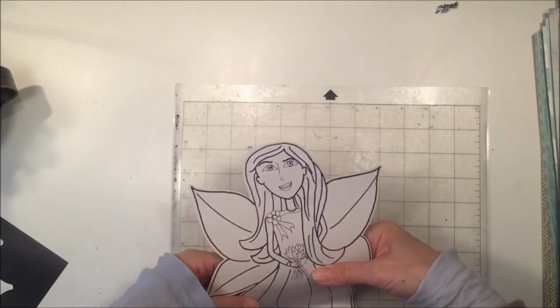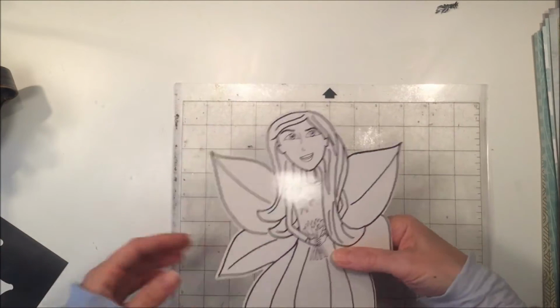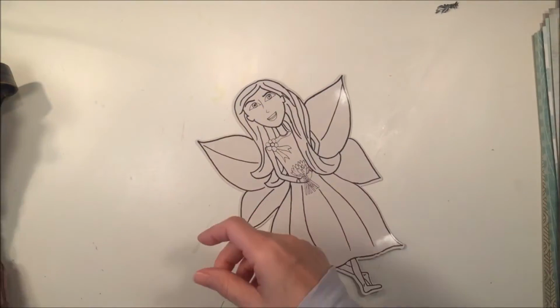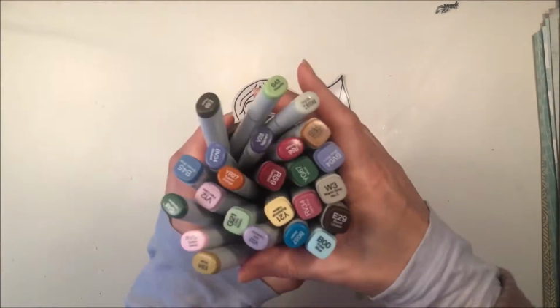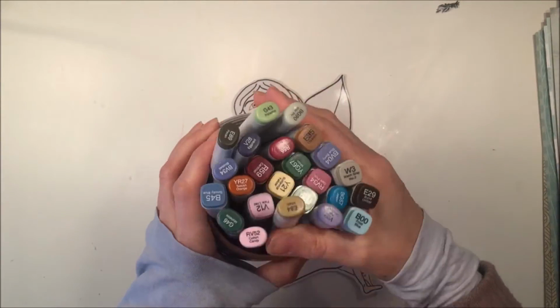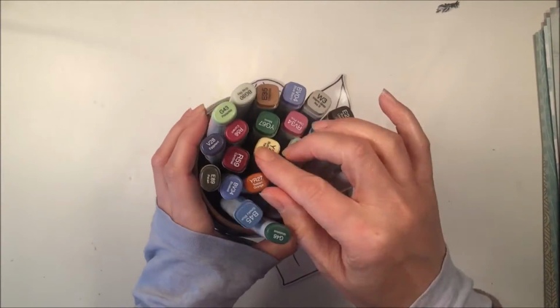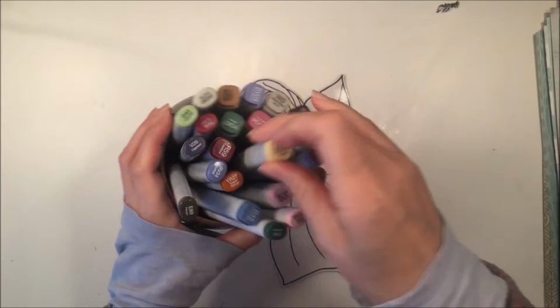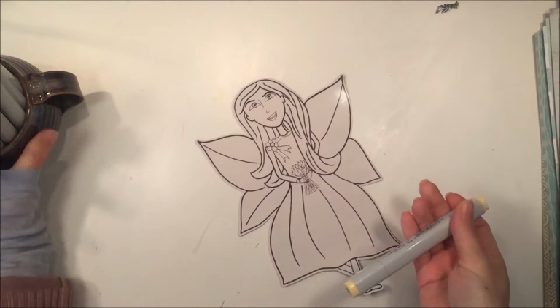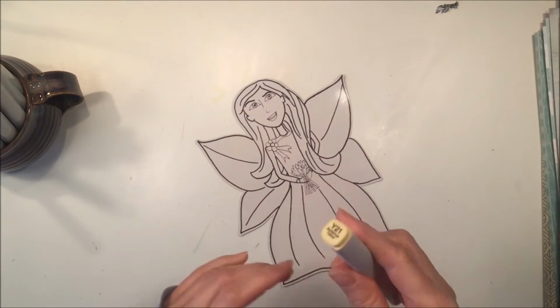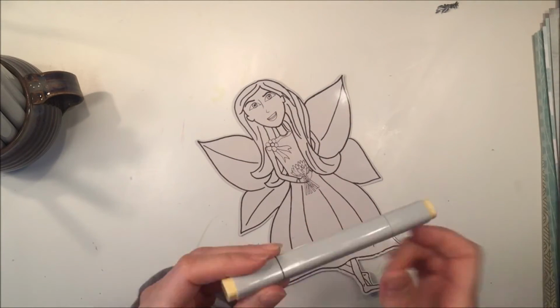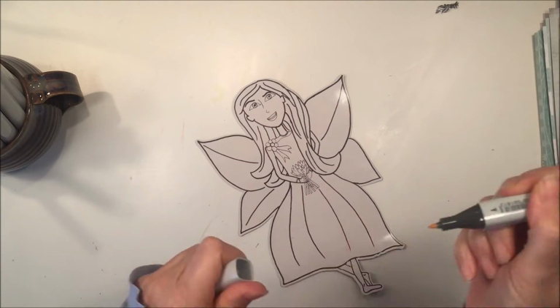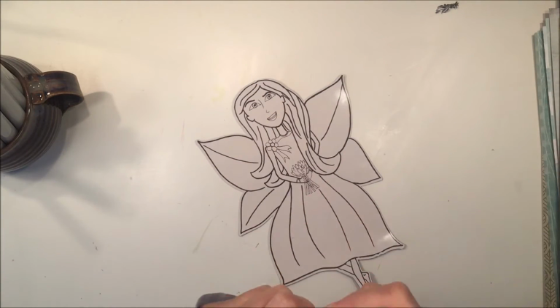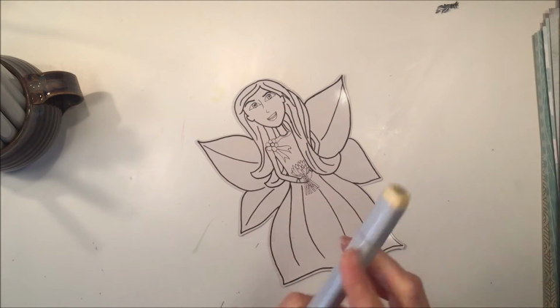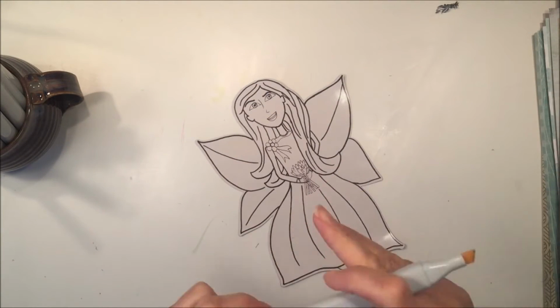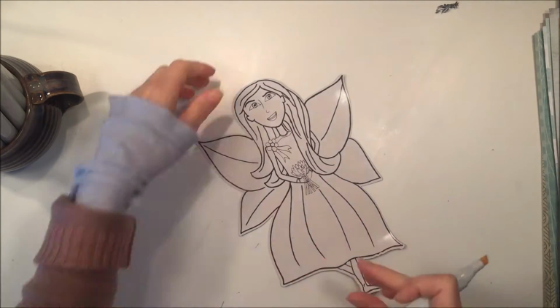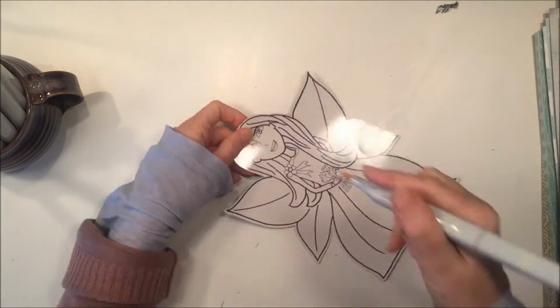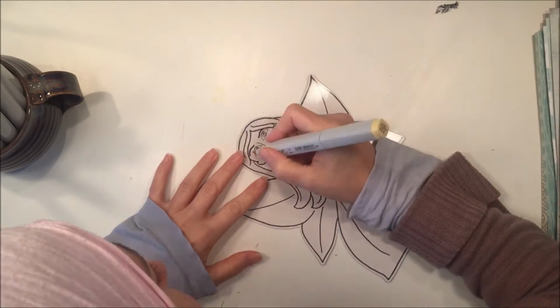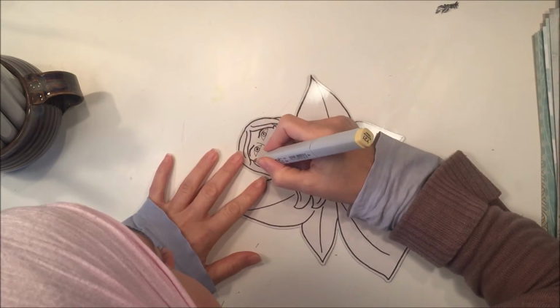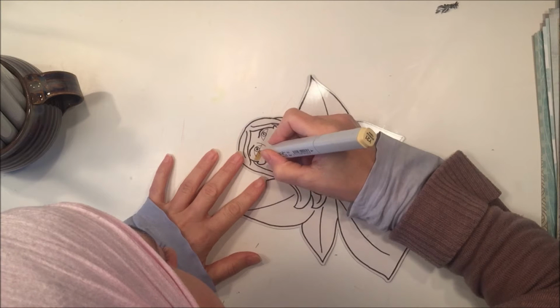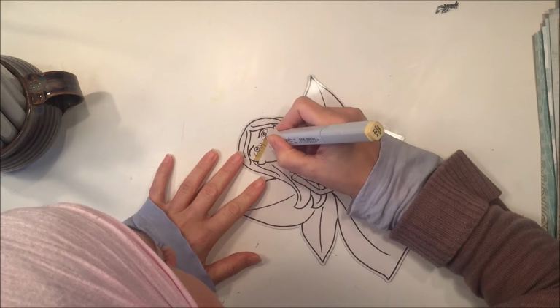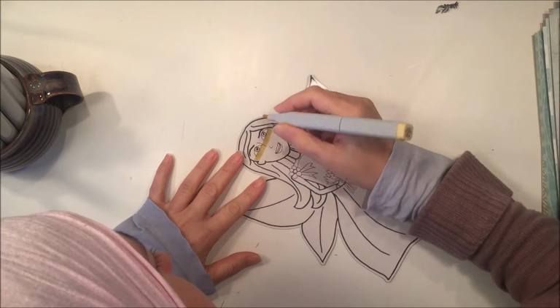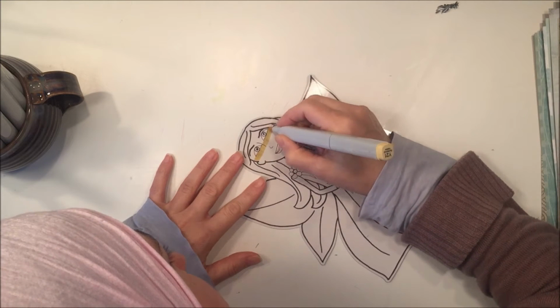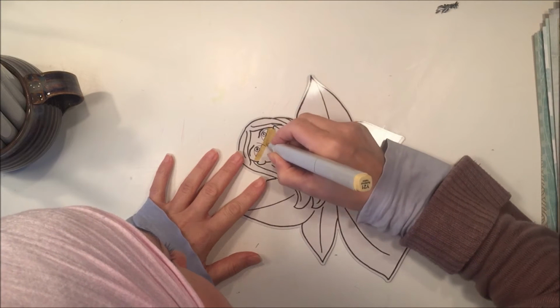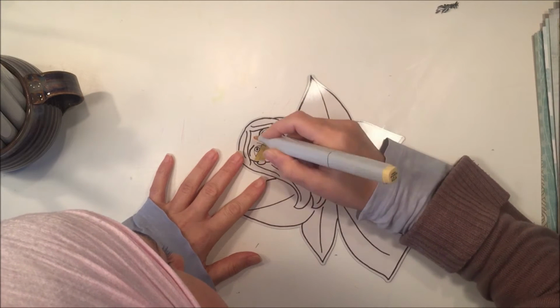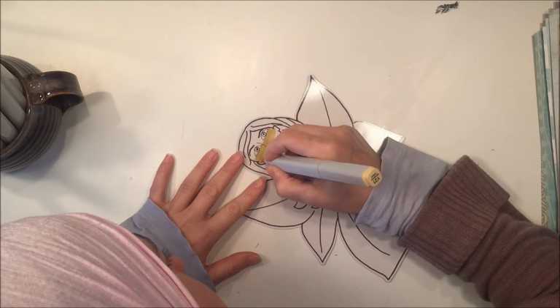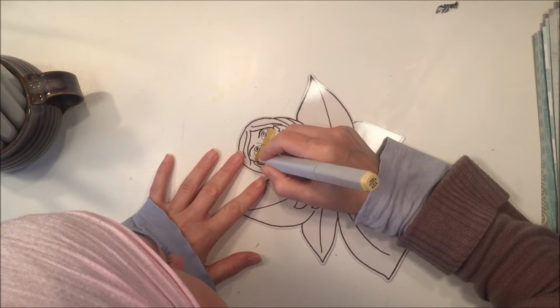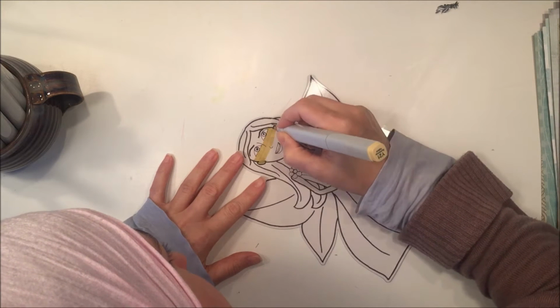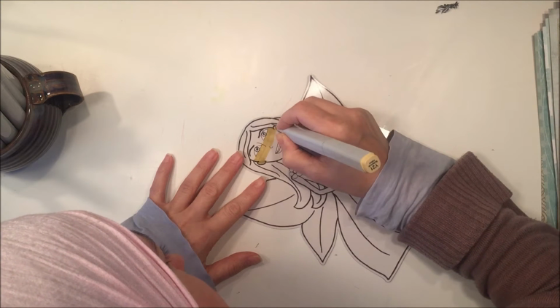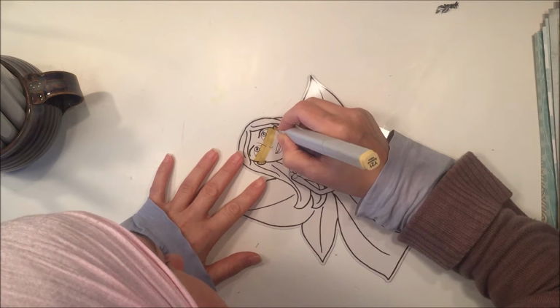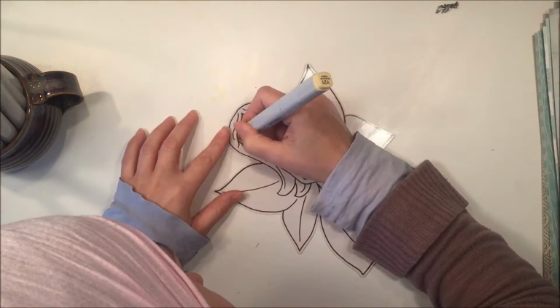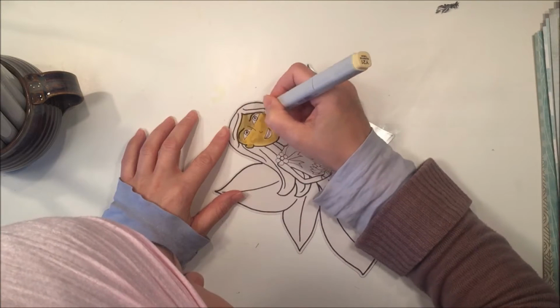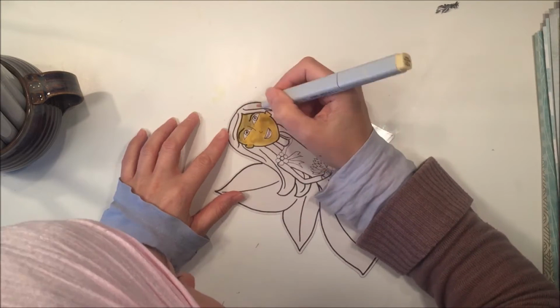It's magnetic on one side and the front is a nice glossy finish that takes these Copic markers really well. I'm going to start using the Y21 color which is Buttercup Yellow for the skin tones.